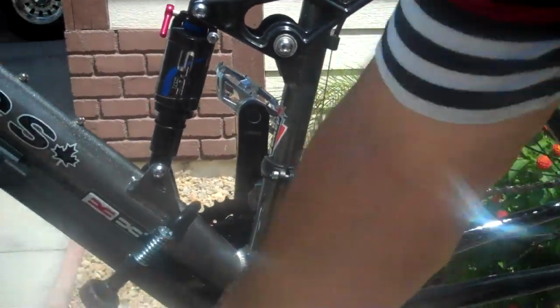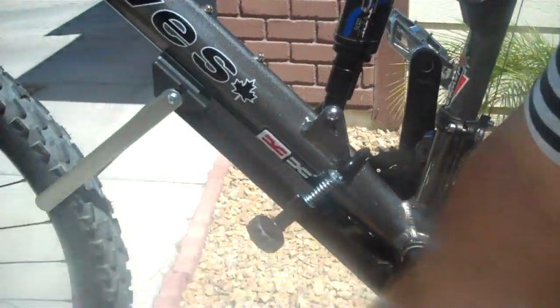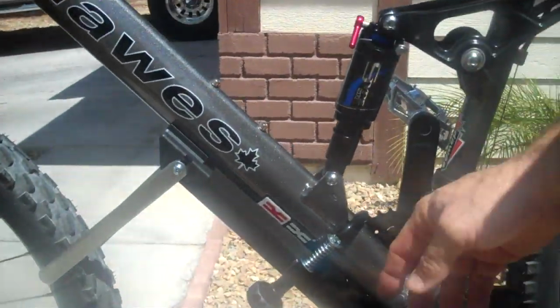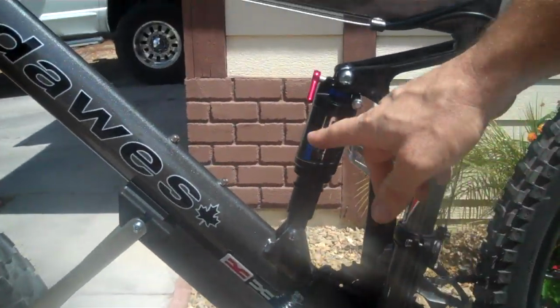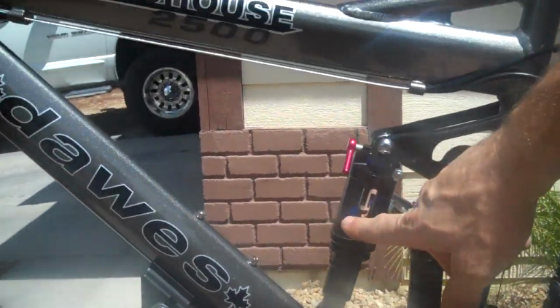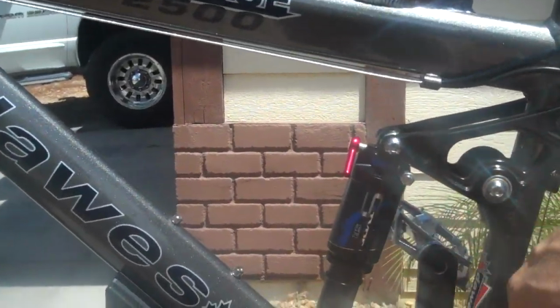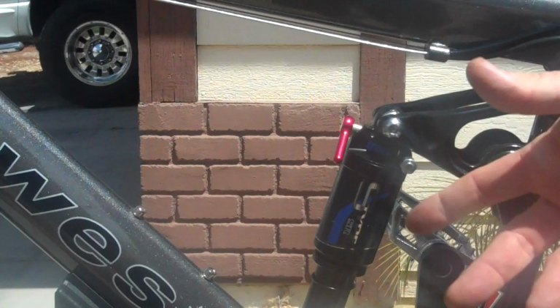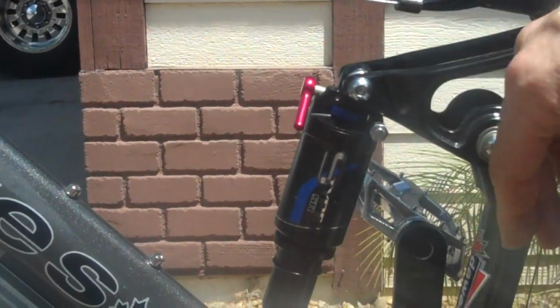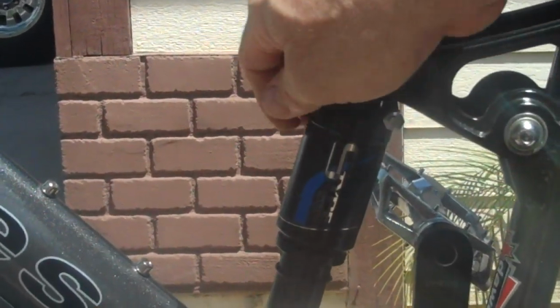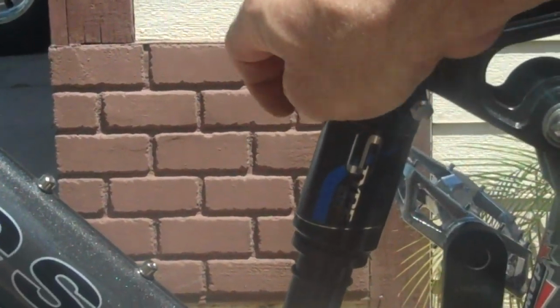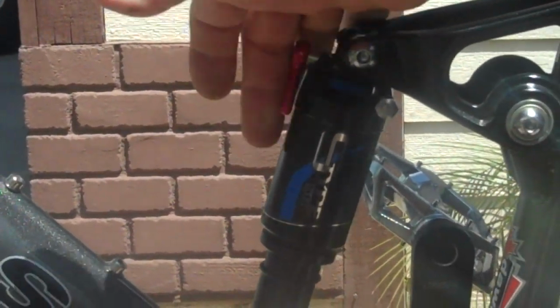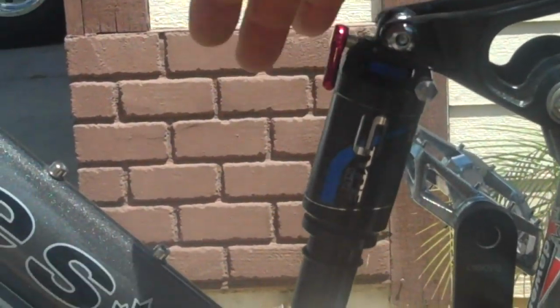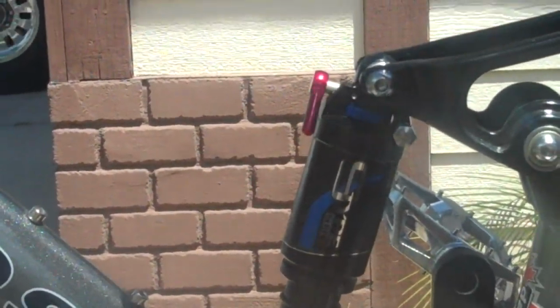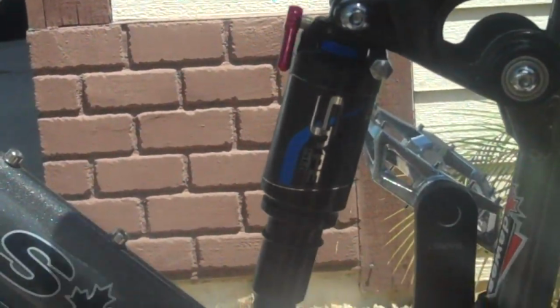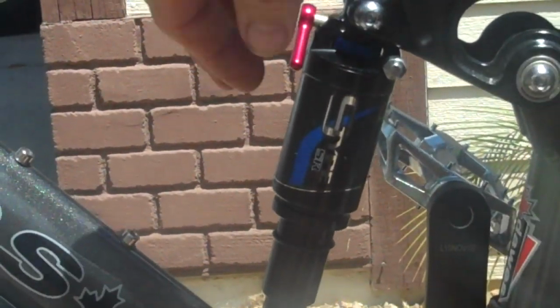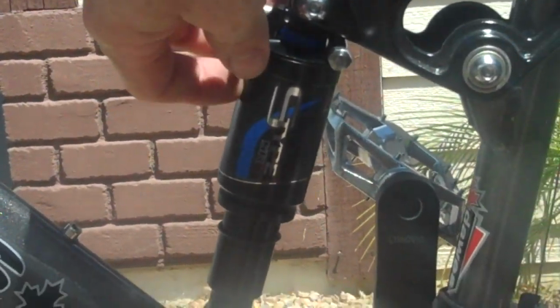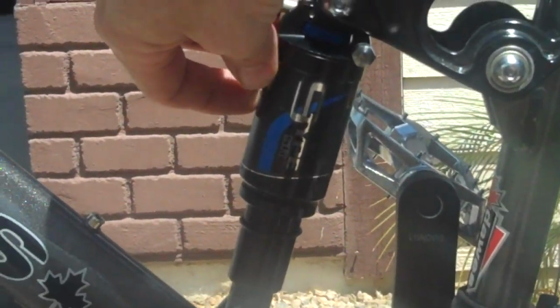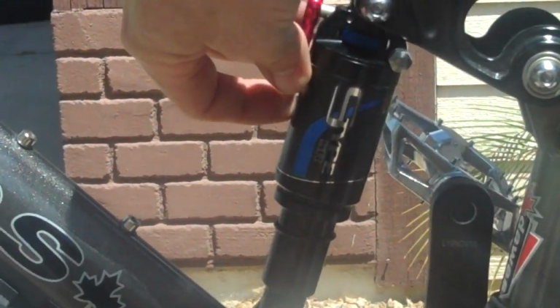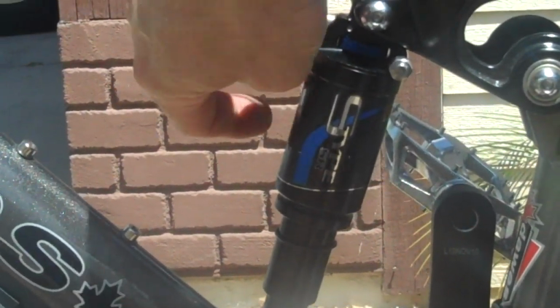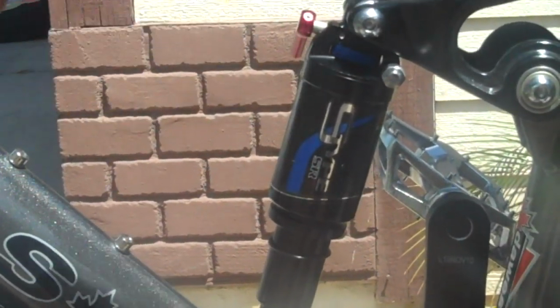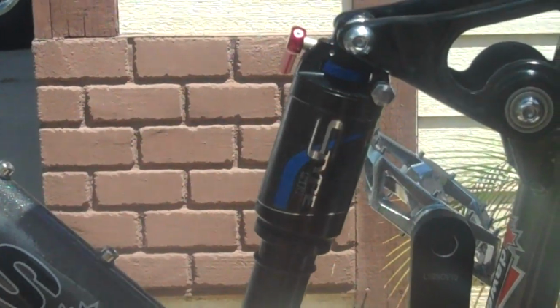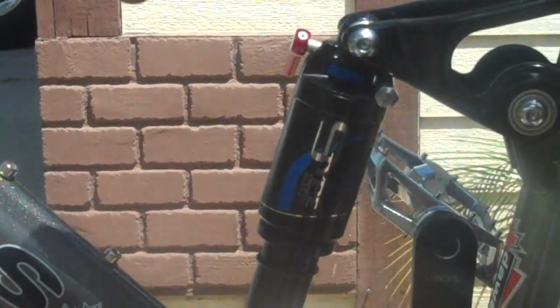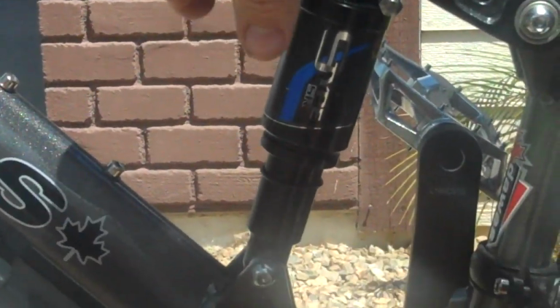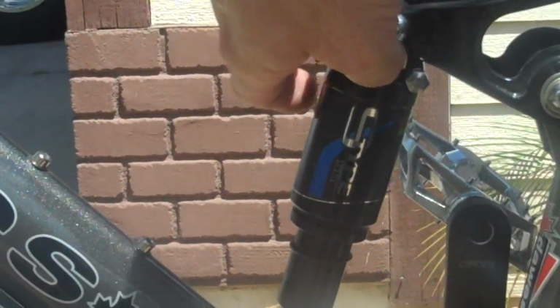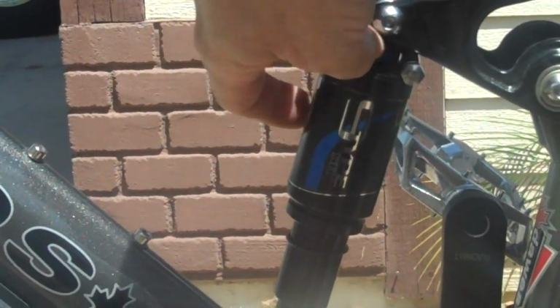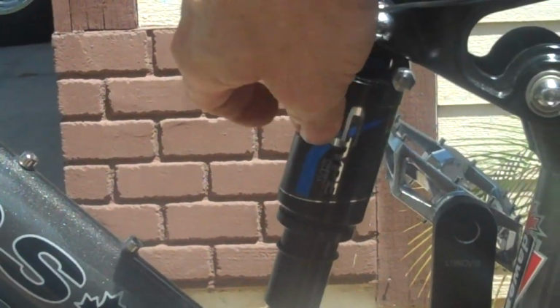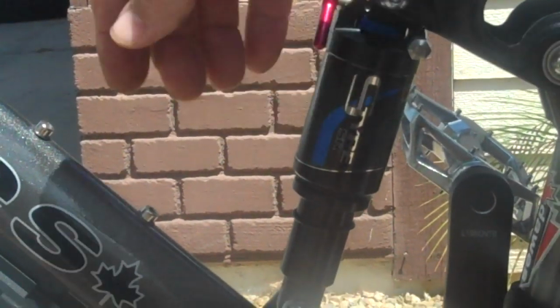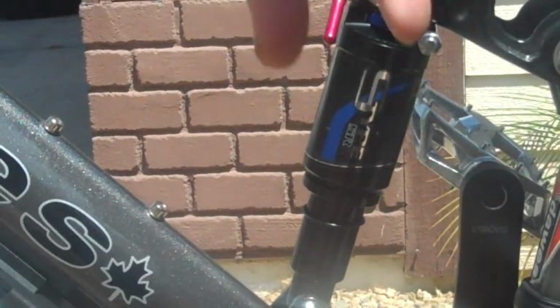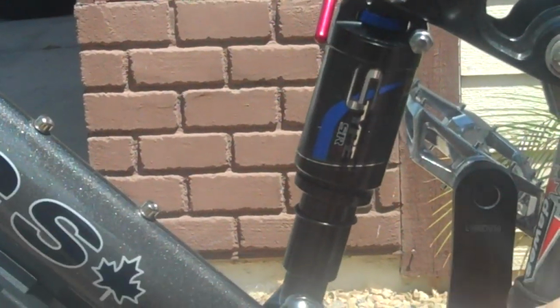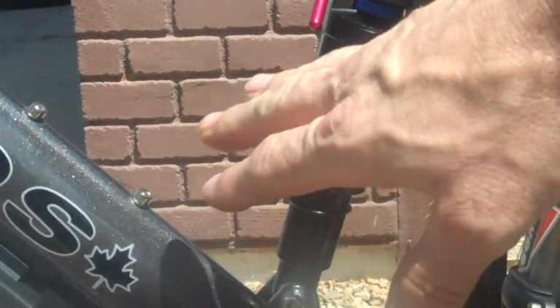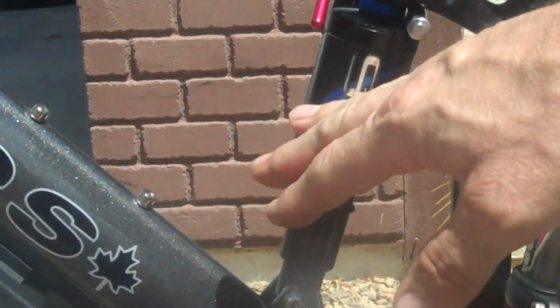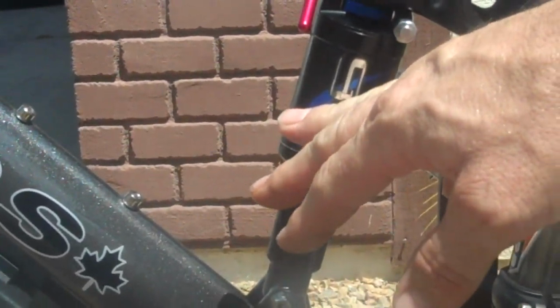So I changed to the Manitou air shock, which also has a lockout — so I got the best of both worlds. It's pretty cushy over the big bumps. Fully adjustable with lockout. I'm pretty happy with that.